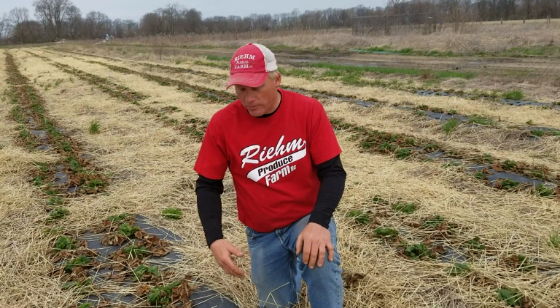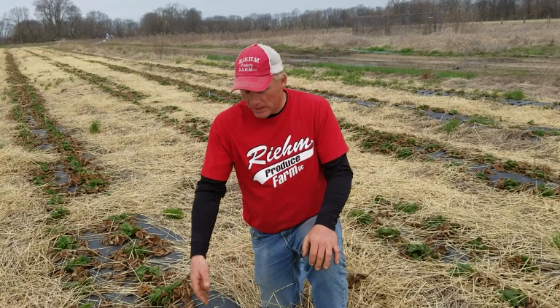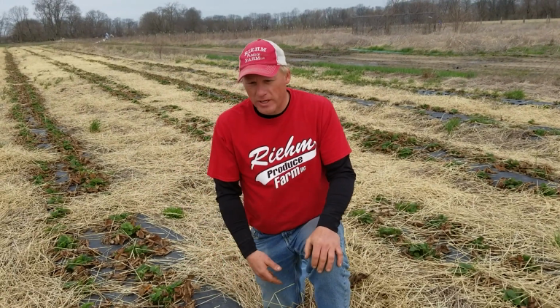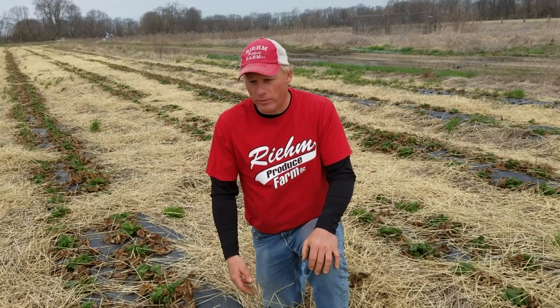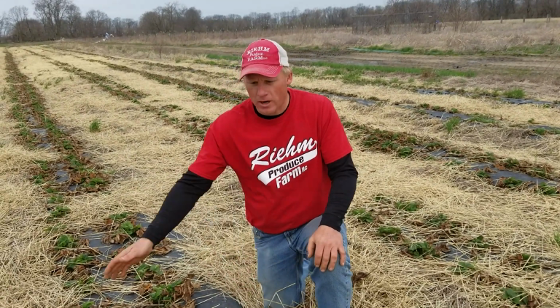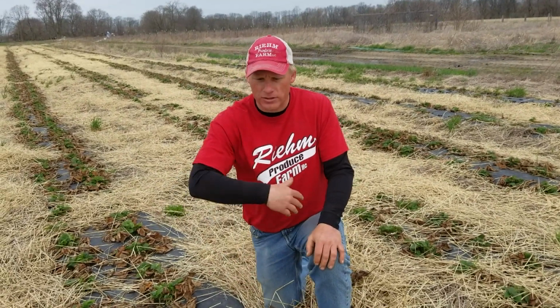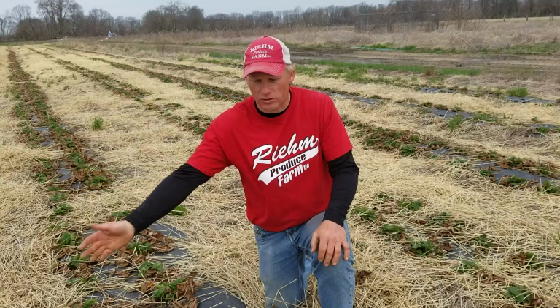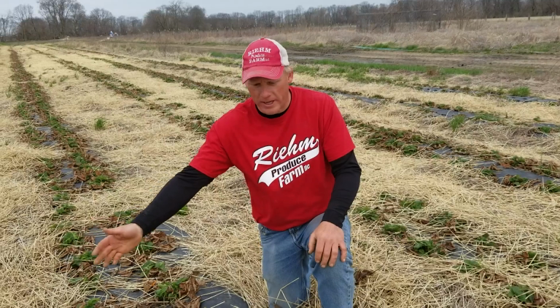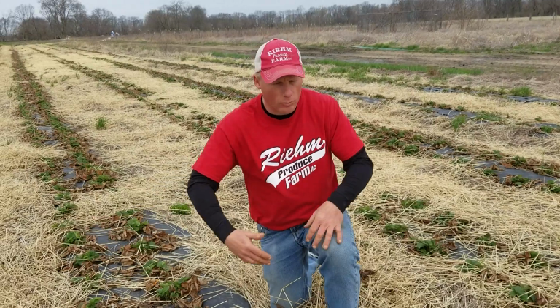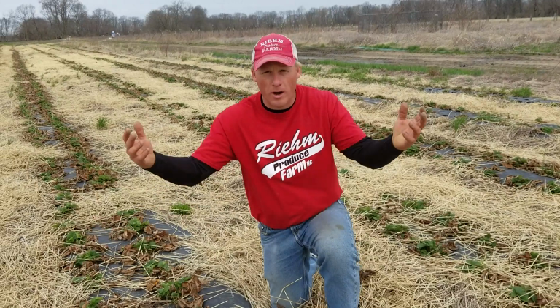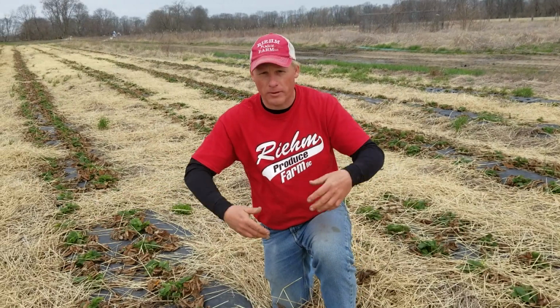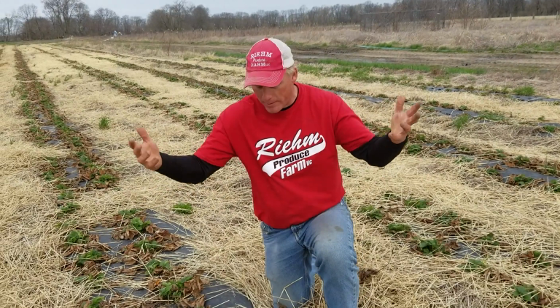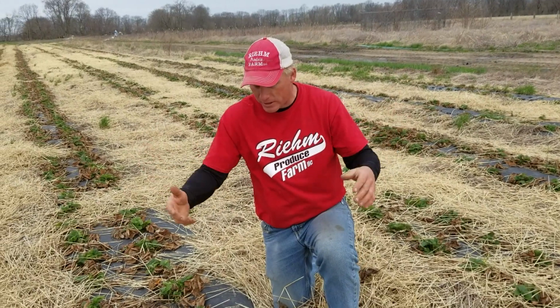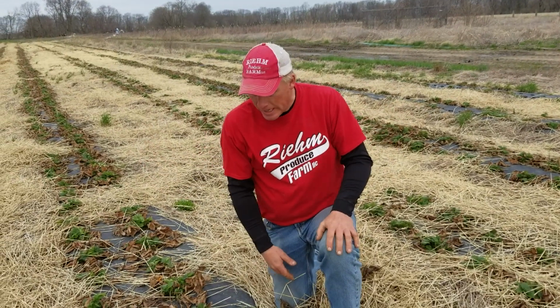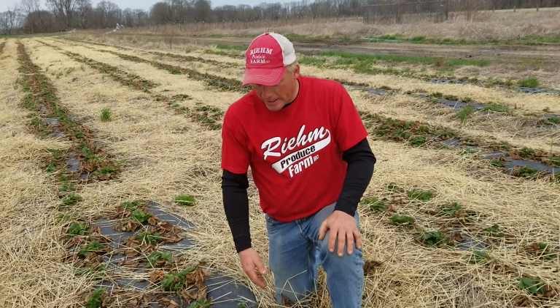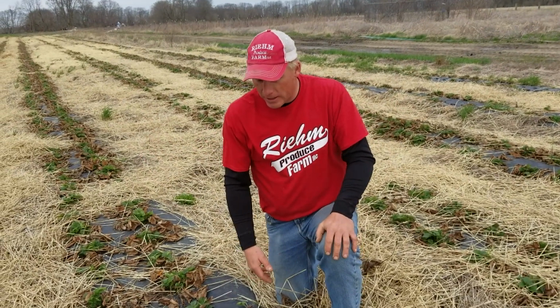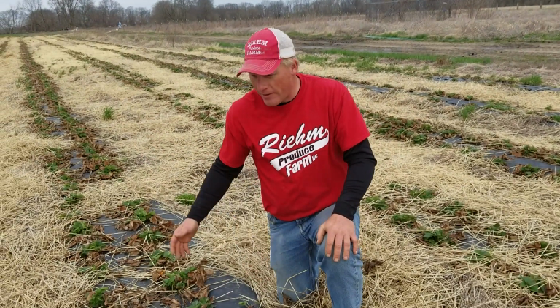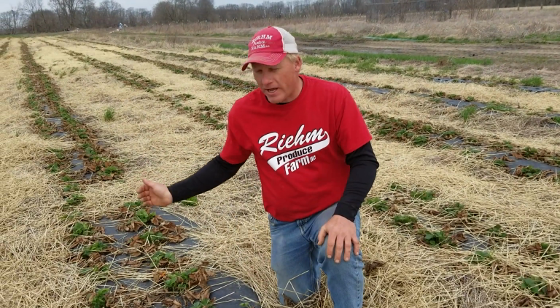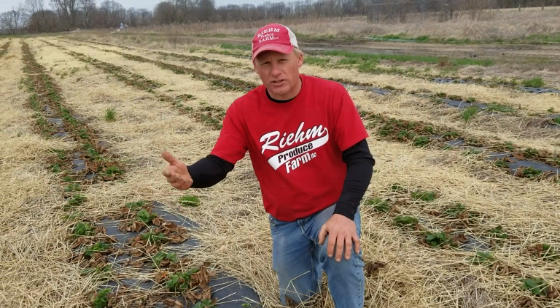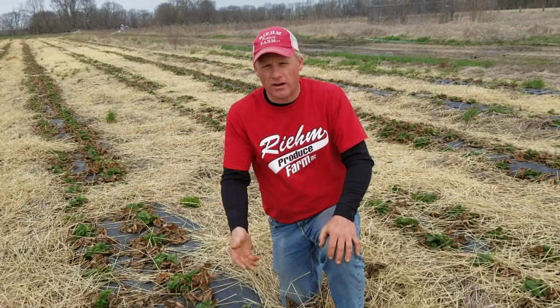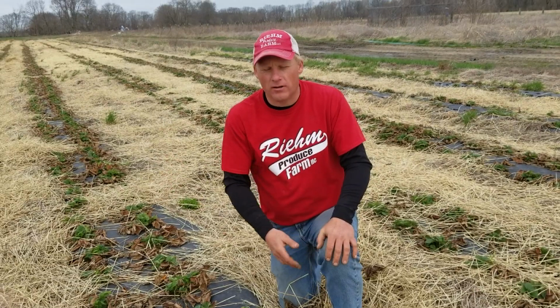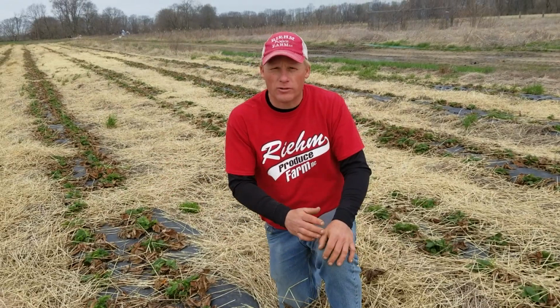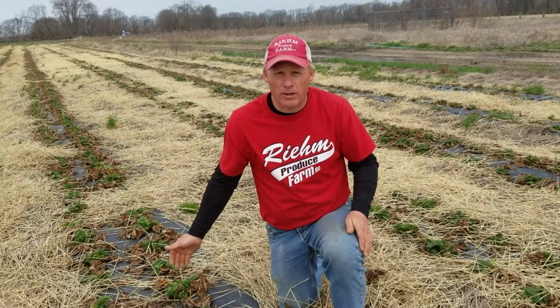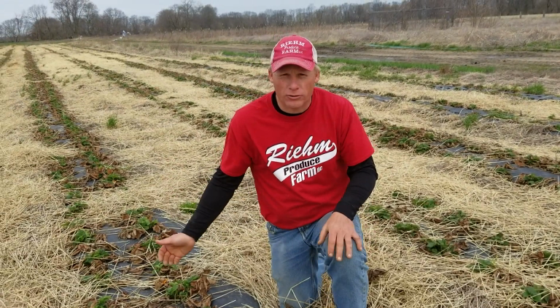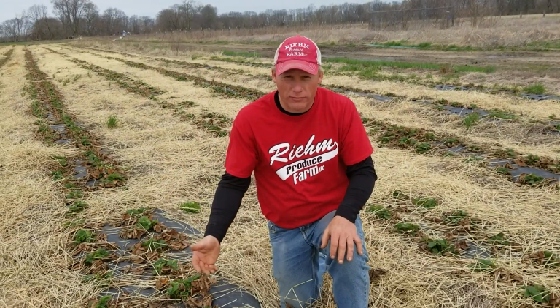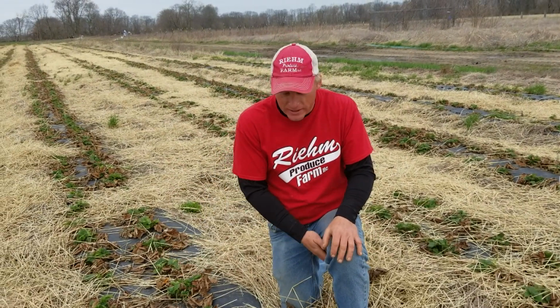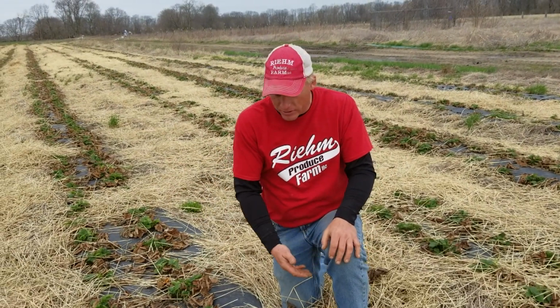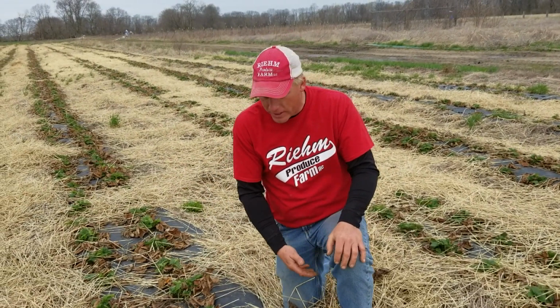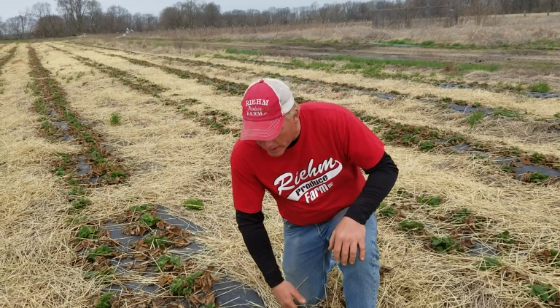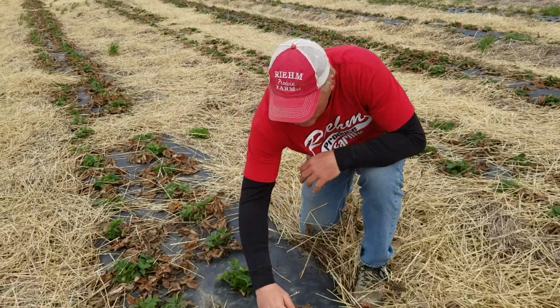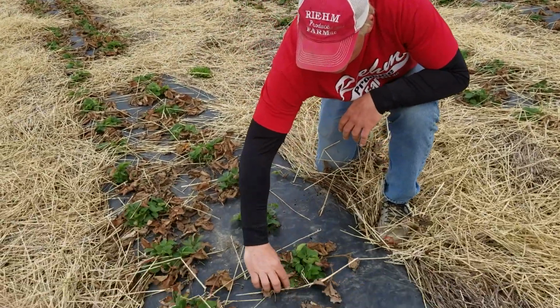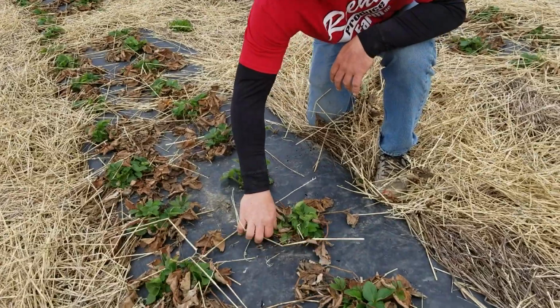So last week we uncovered these strawberry plants, kind of woke them up a little bit from hibernation, and now they got a nice shot of growers mineral nutritional fertilizer underneath of them and we're de-thatching them.